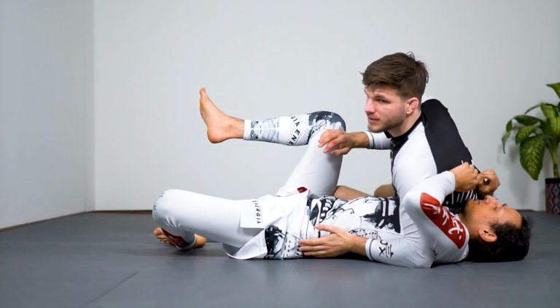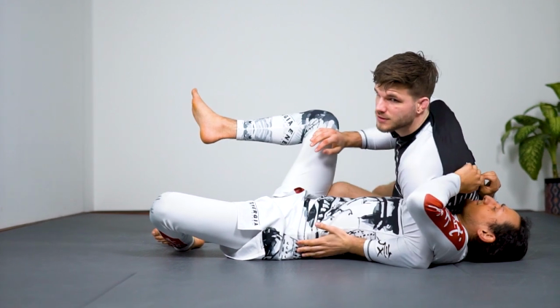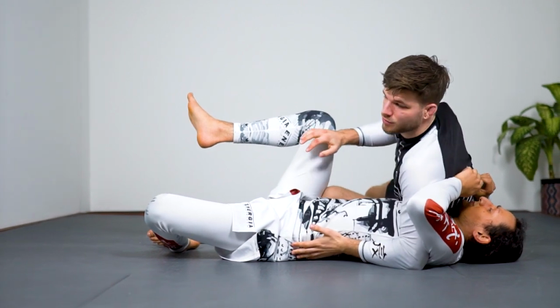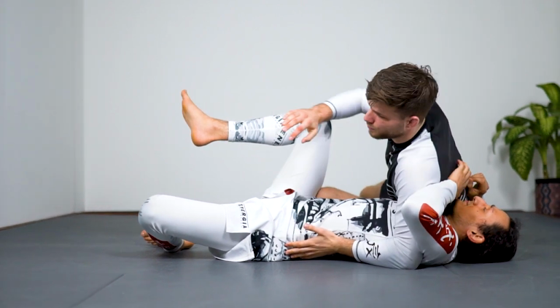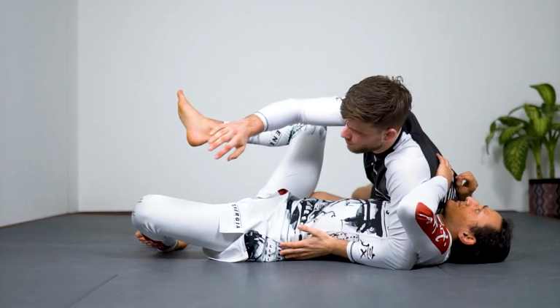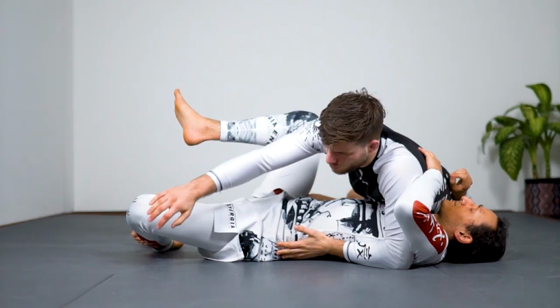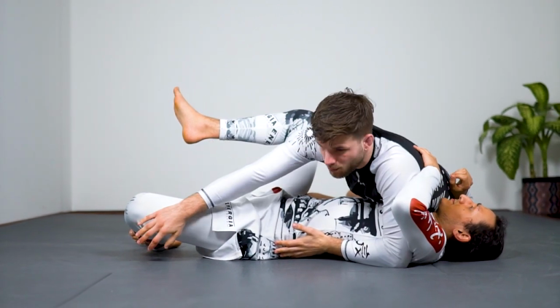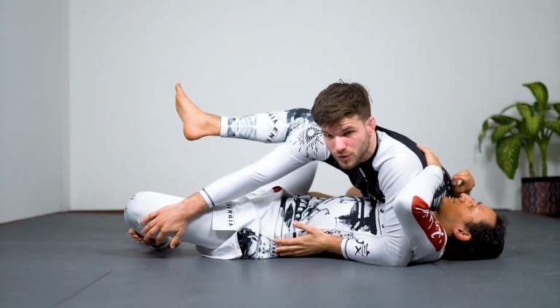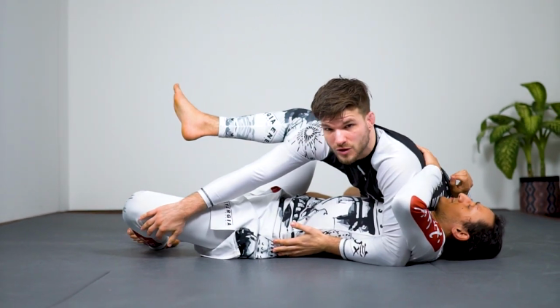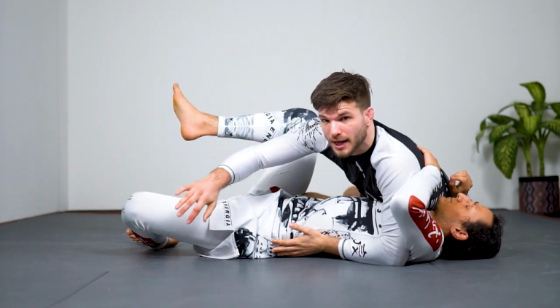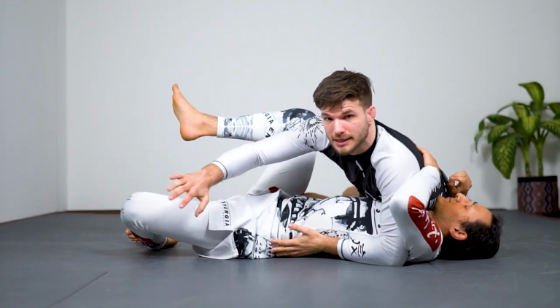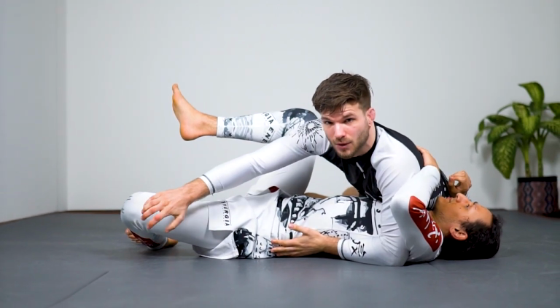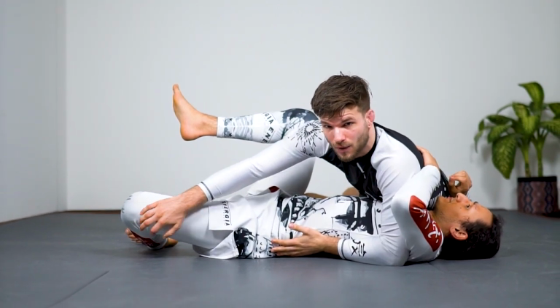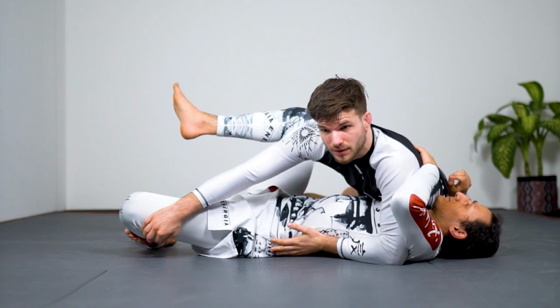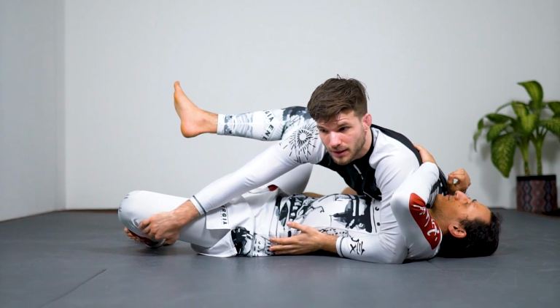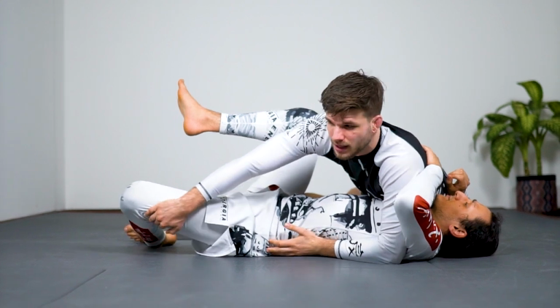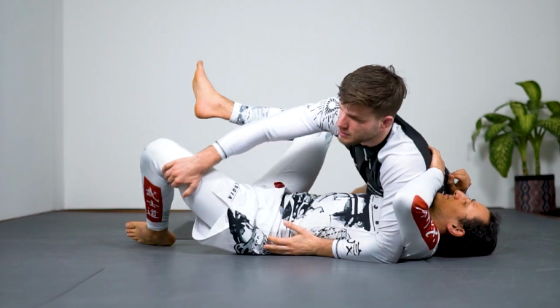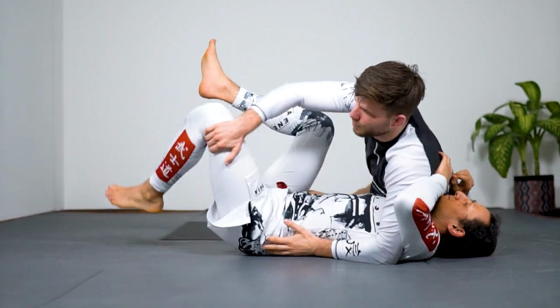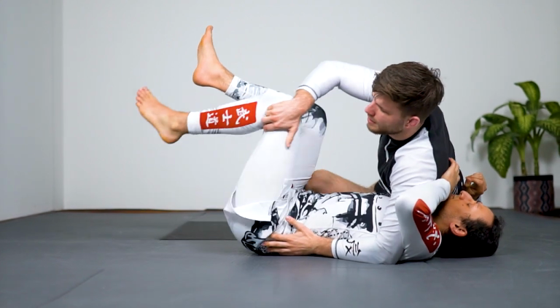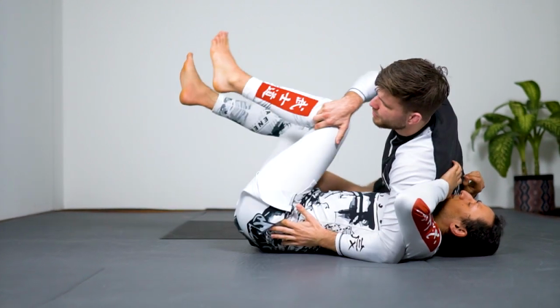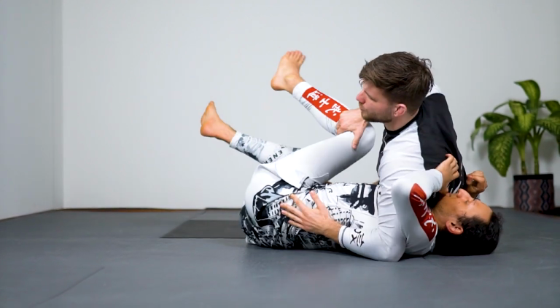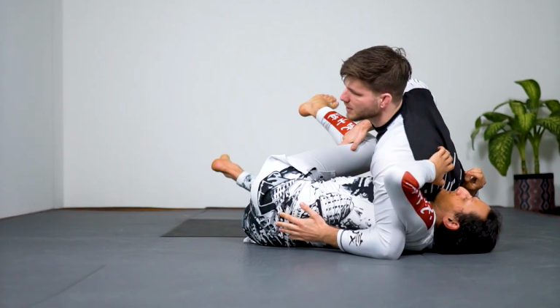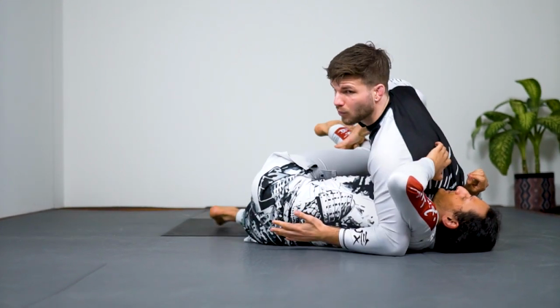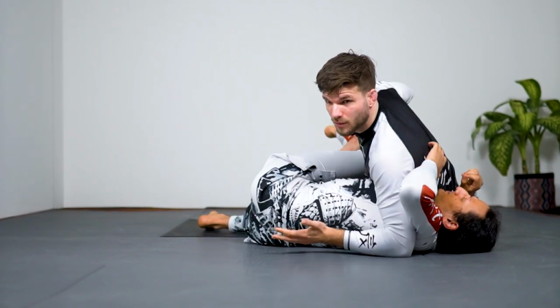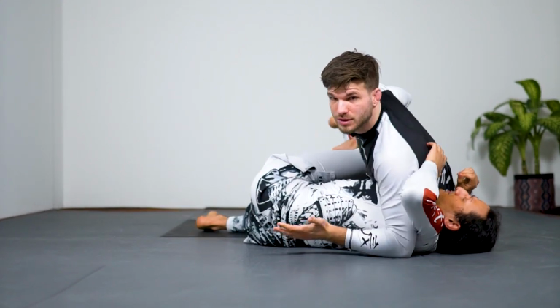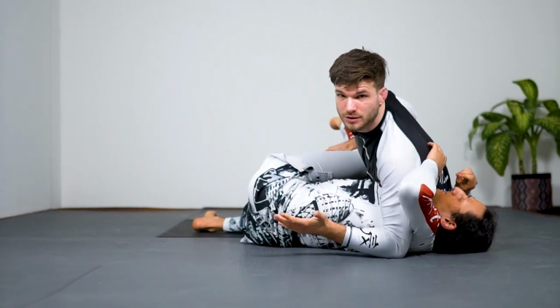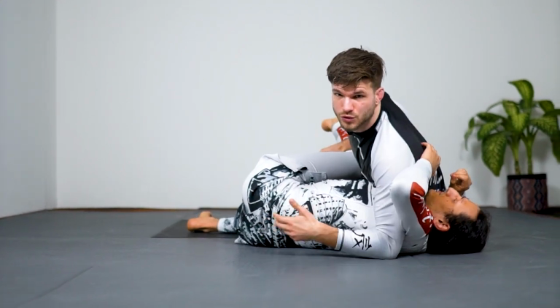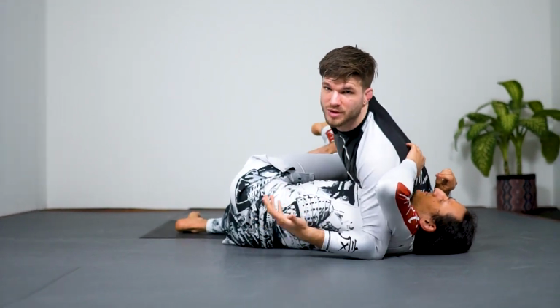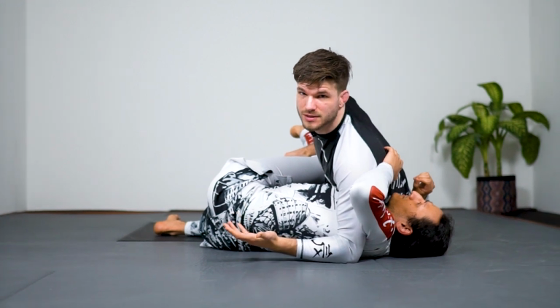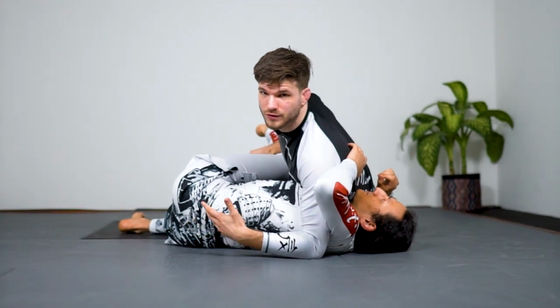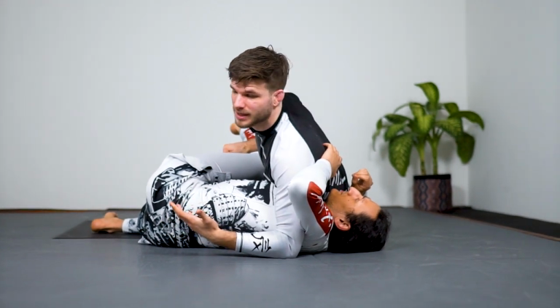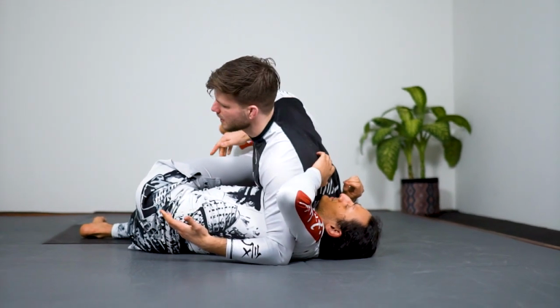In this position, instead of going to the full mount, I want to control my opponent's far side leg. In the gi, I would grab the leg and just lift it over. It's pretty hard to do this in live rolling — it's just a basic entry to get the mechanics down.